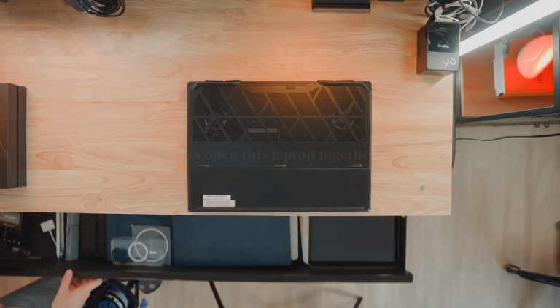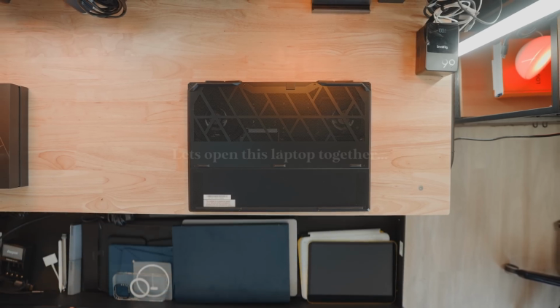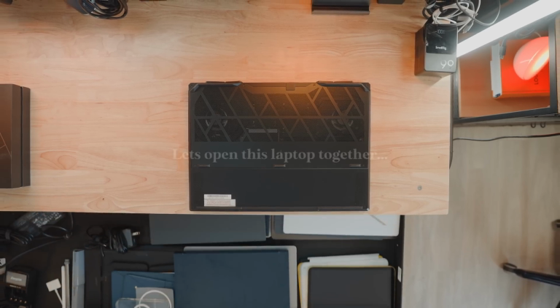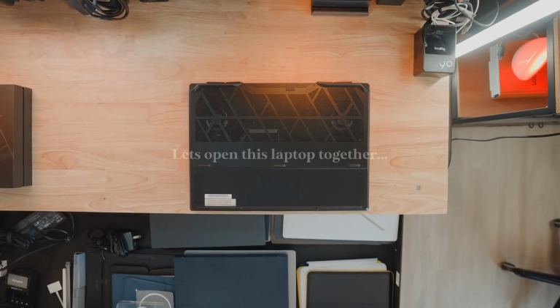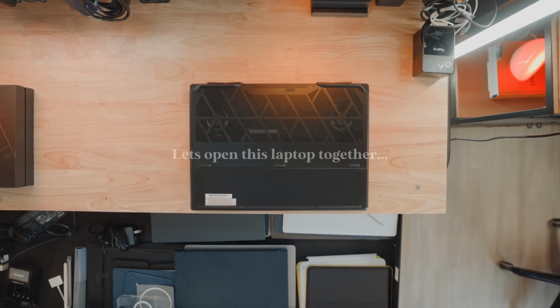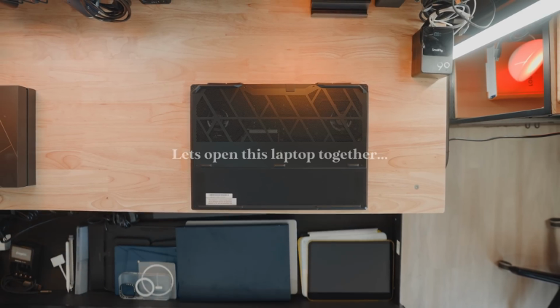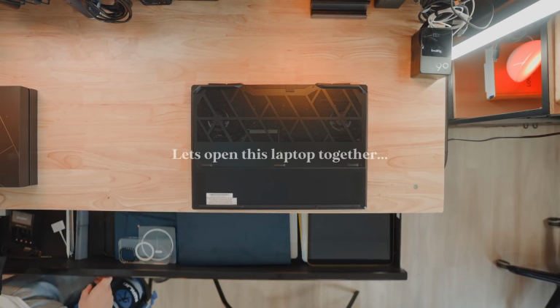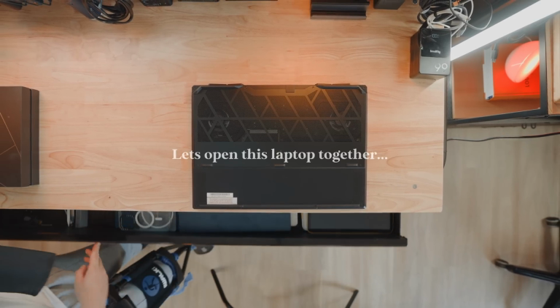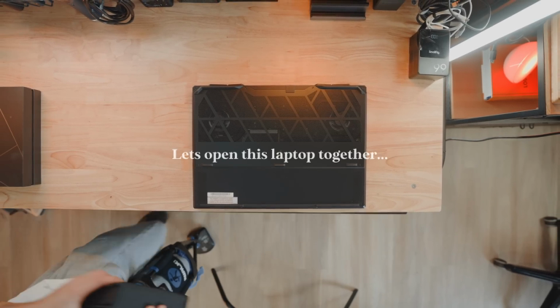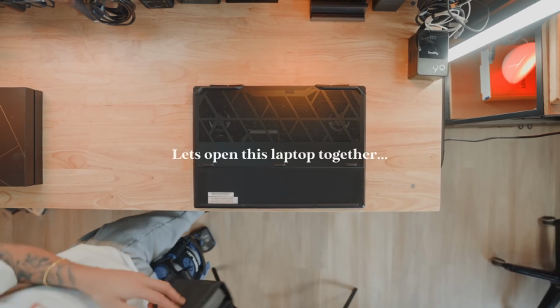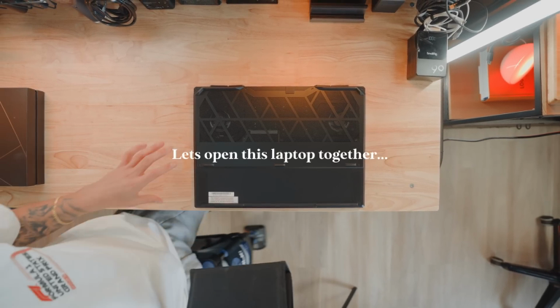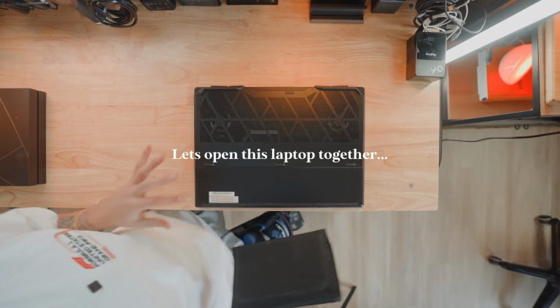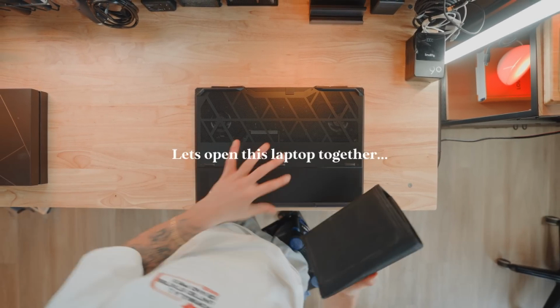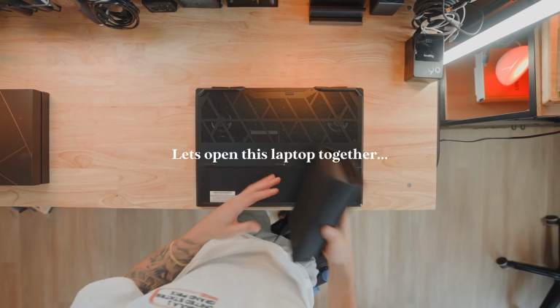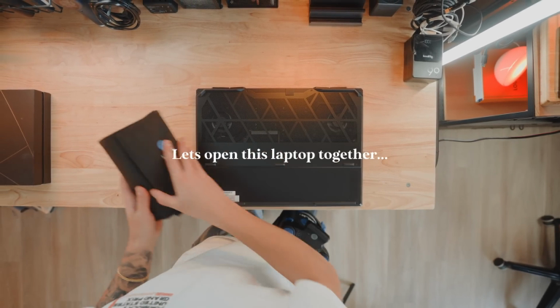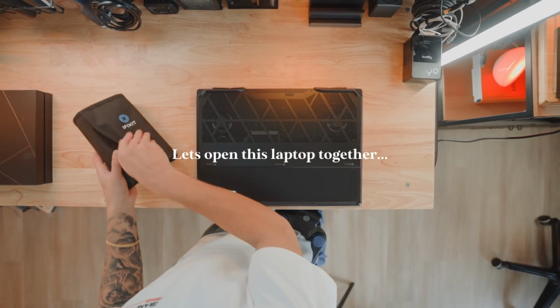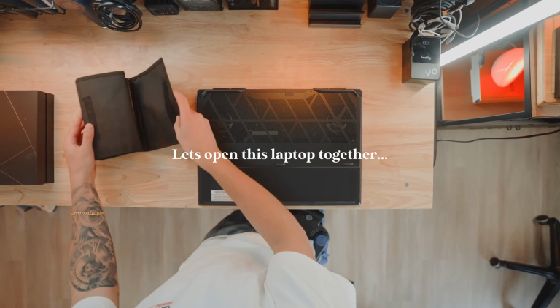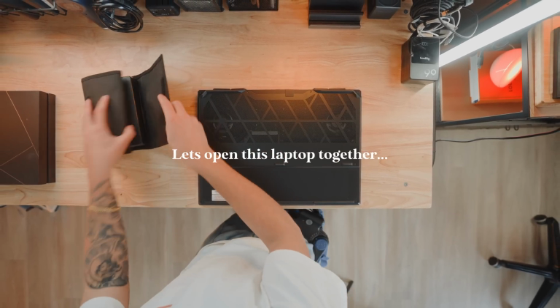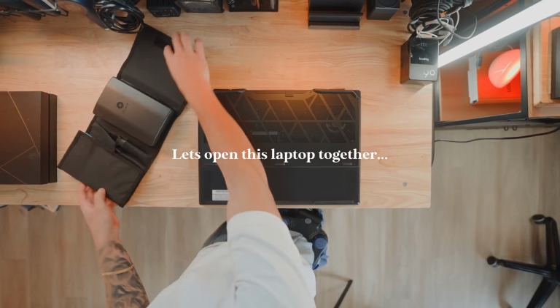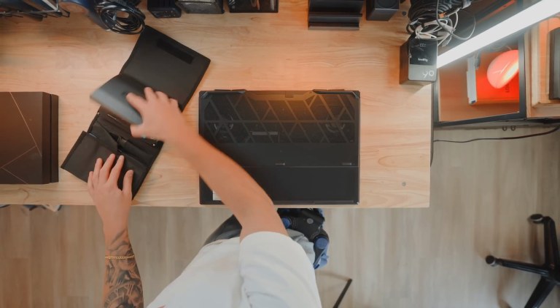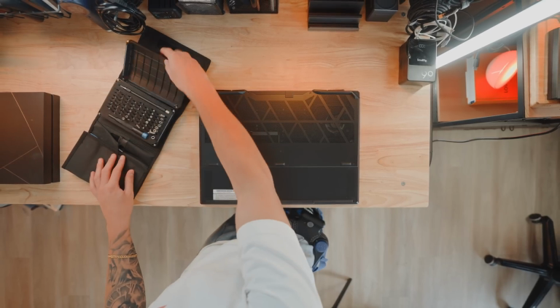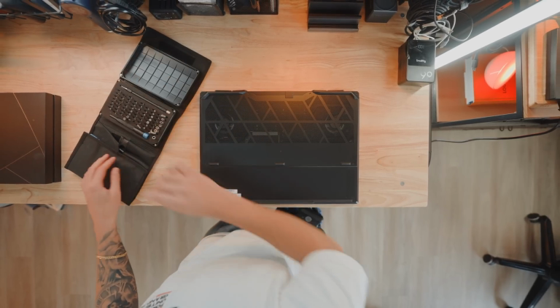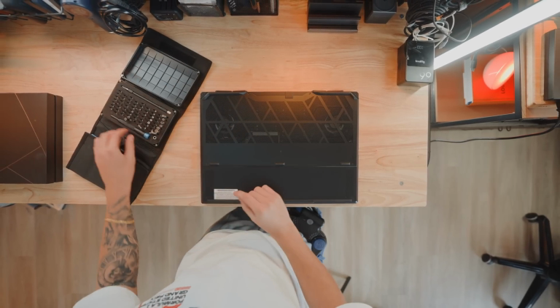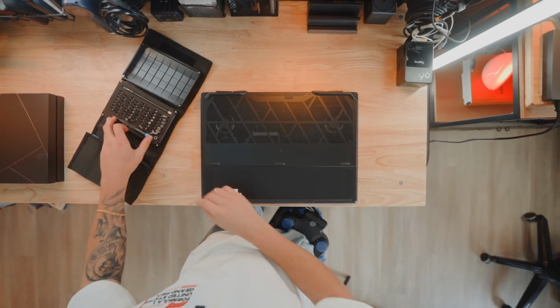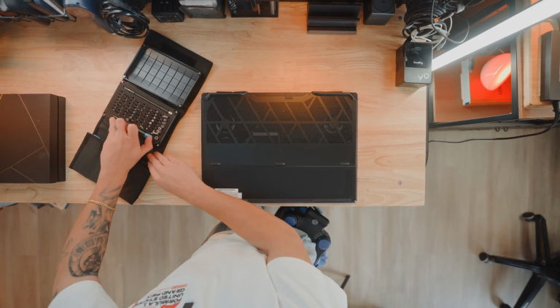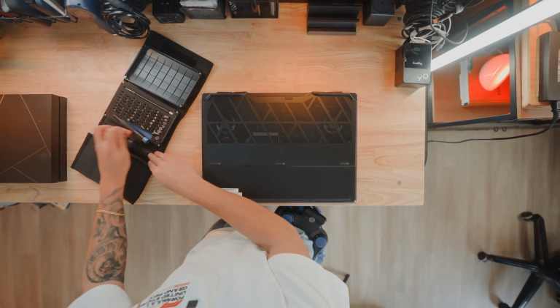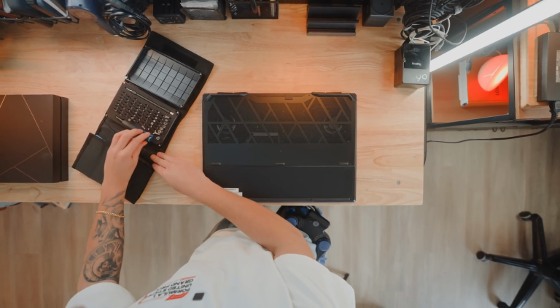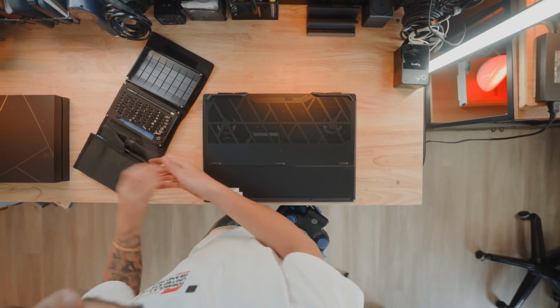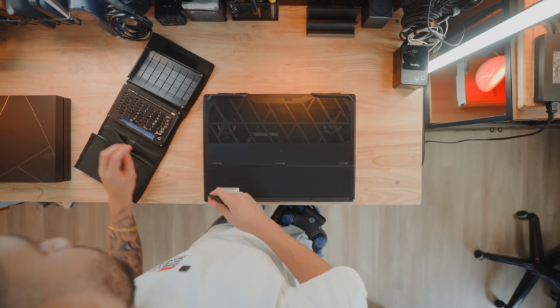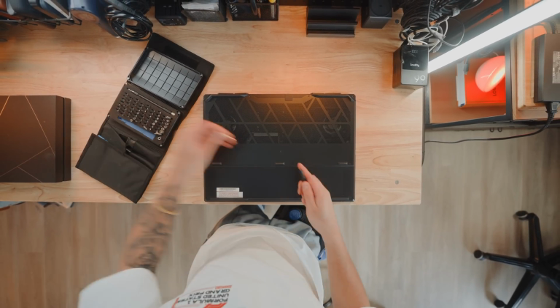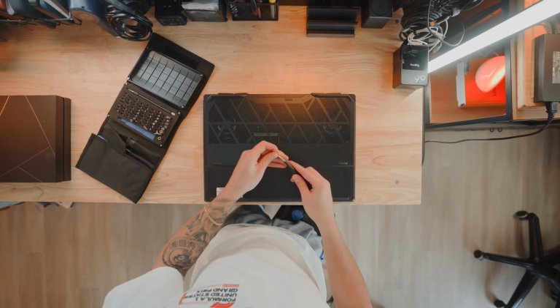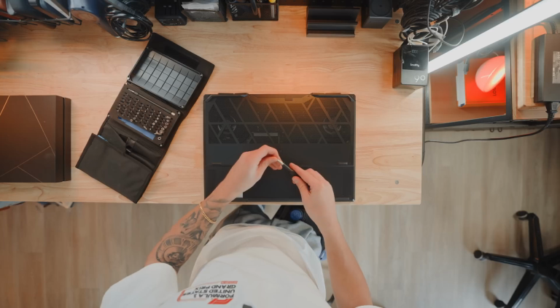I don't think I've ever done this before, but I wanted to get this out of the way because this is a massive laptop and I'm expecting quite a lot from it. So I like to check for component upgradeability — I think this one will do.